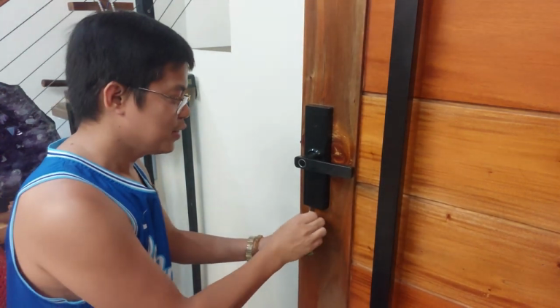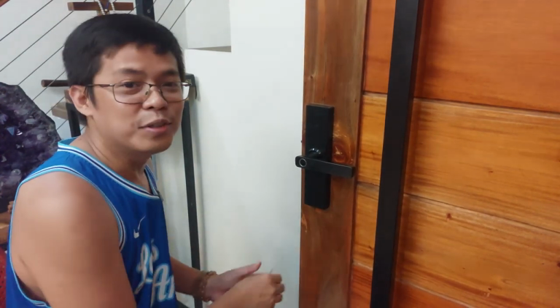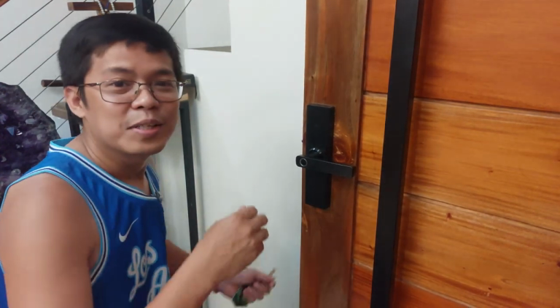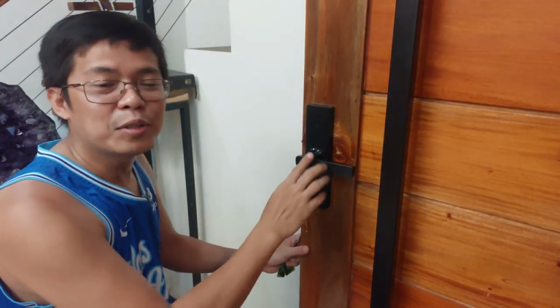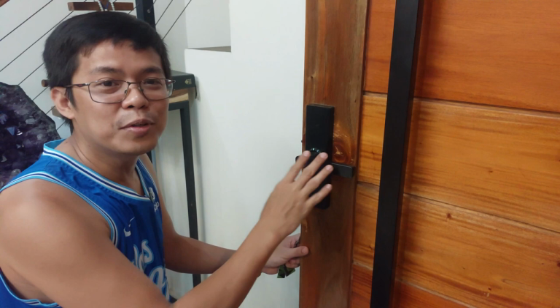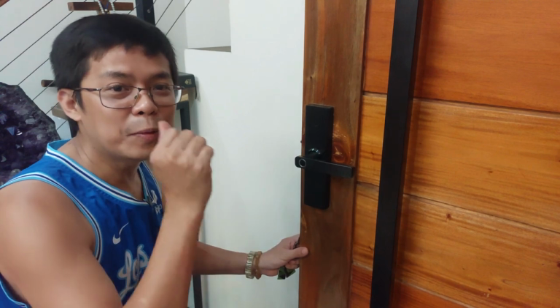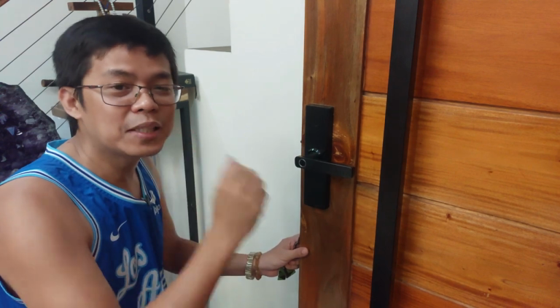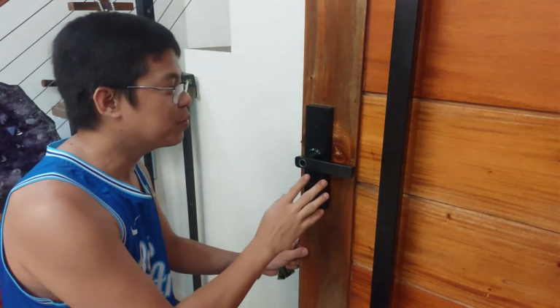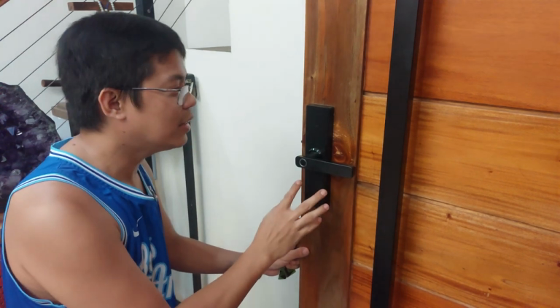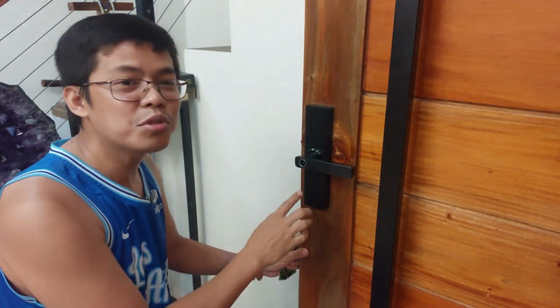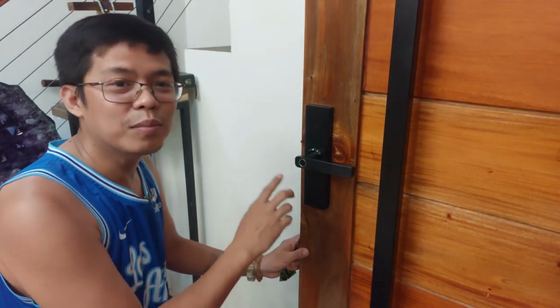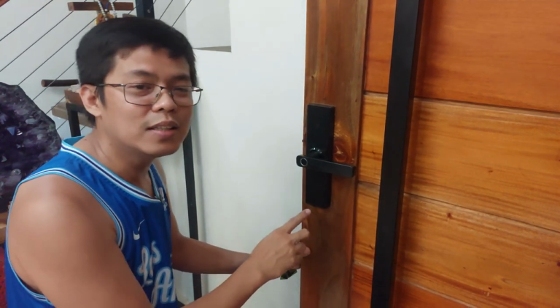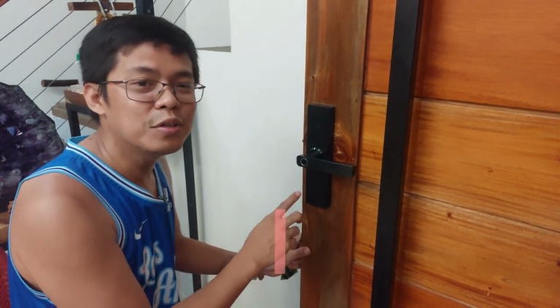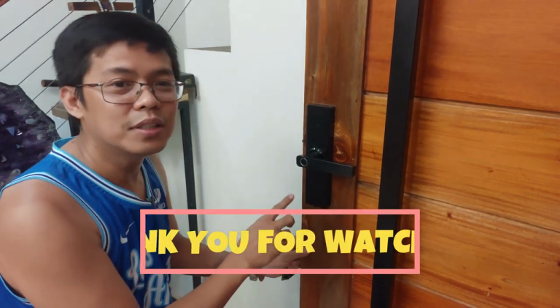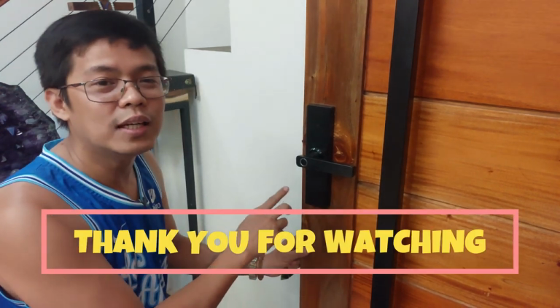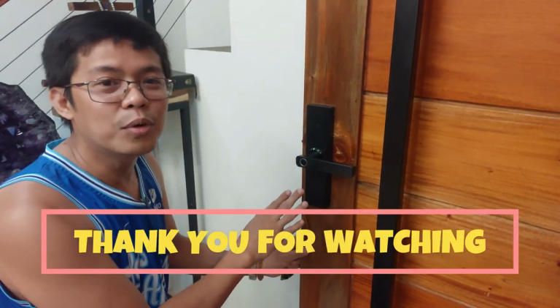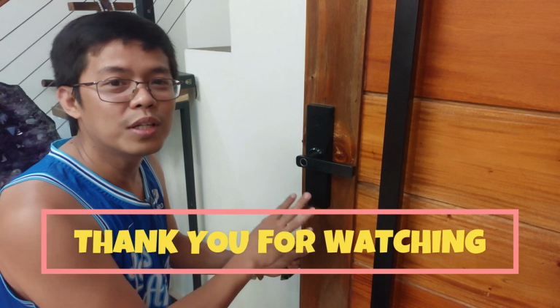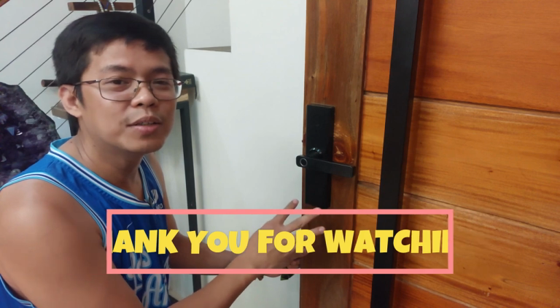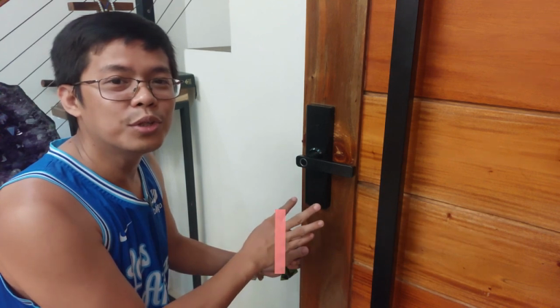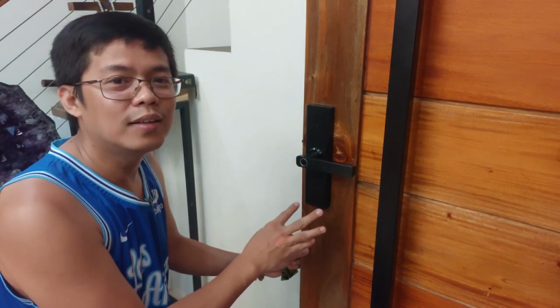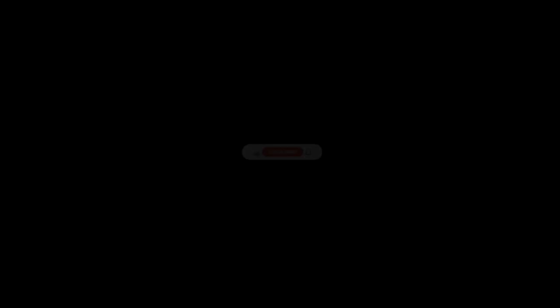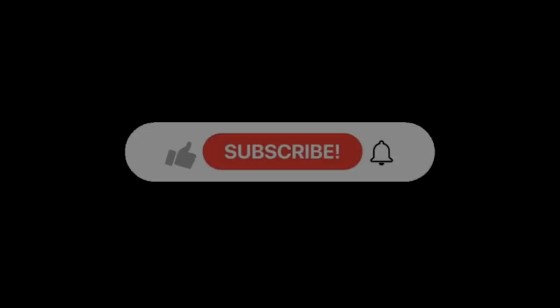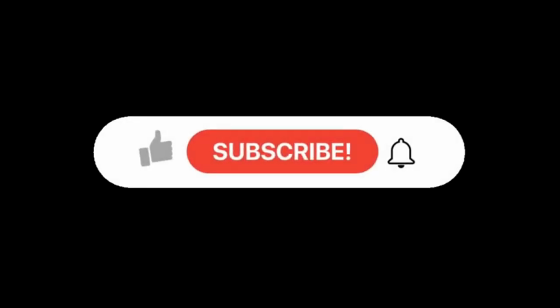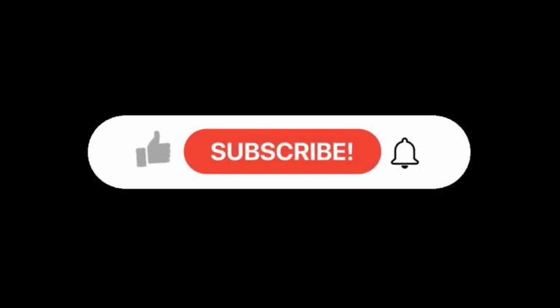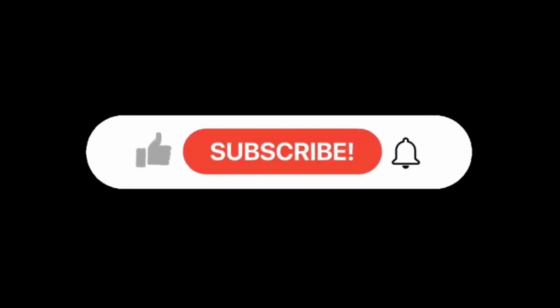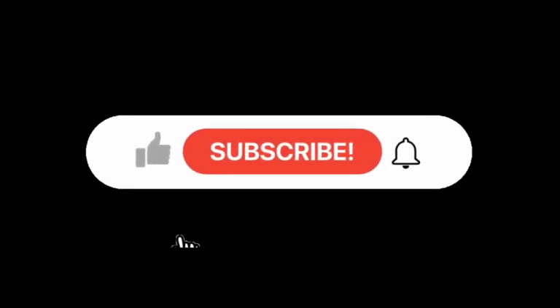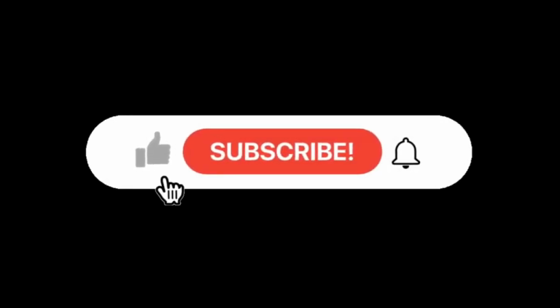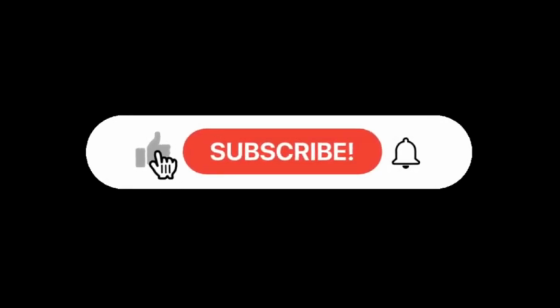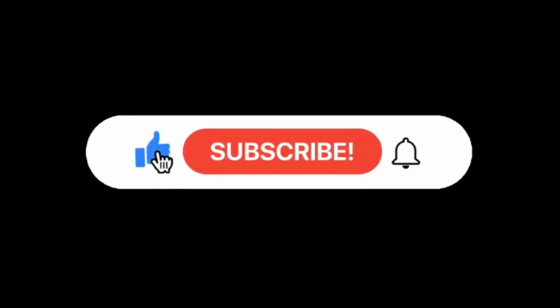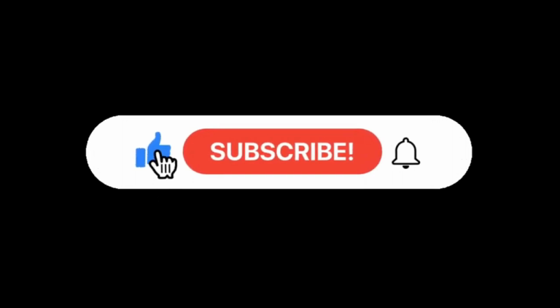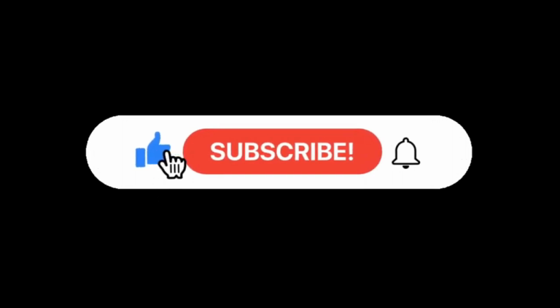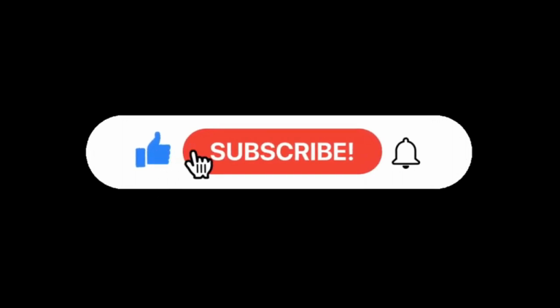So ayun, sana po natutunan ninyo kung paano mag-setup at mag-add ng user at mag-delete ng user dito sa ating 4-in-1 Smart Door Lock. Salamat po! Ito po ang Itlog DIY Project.